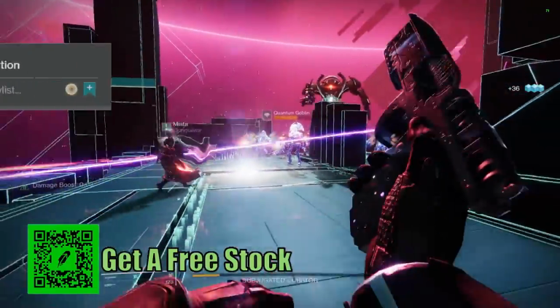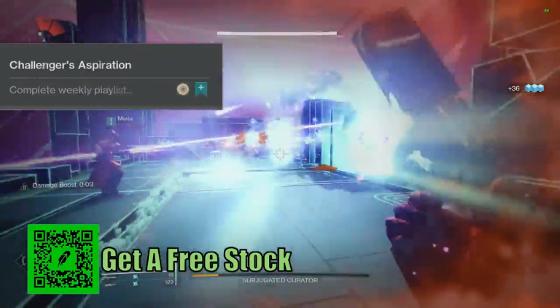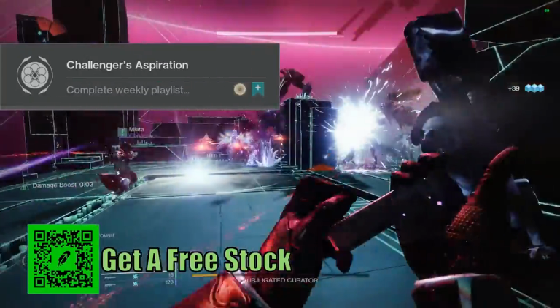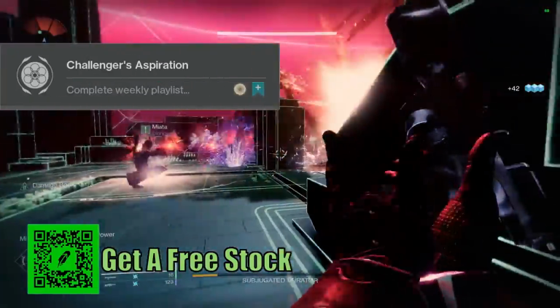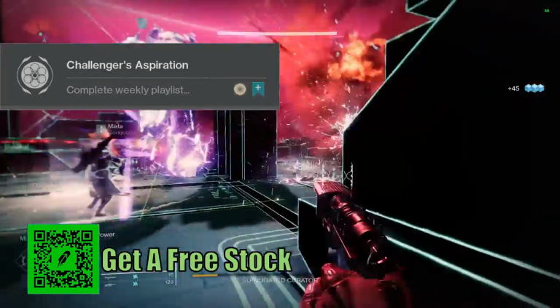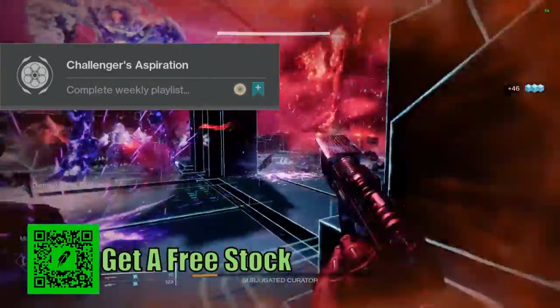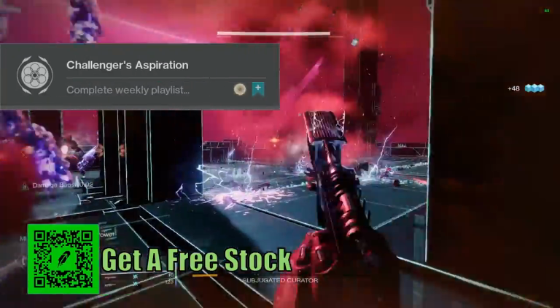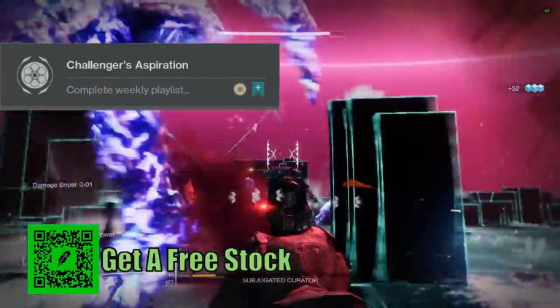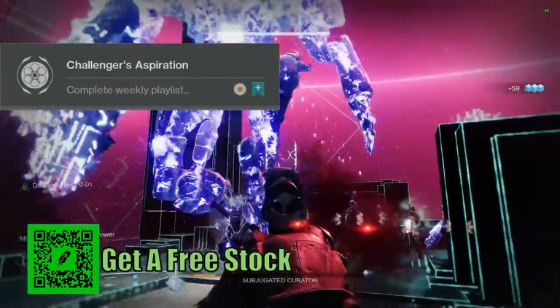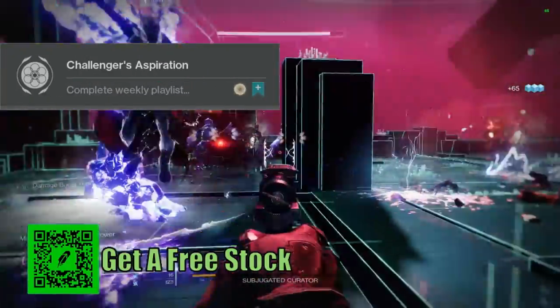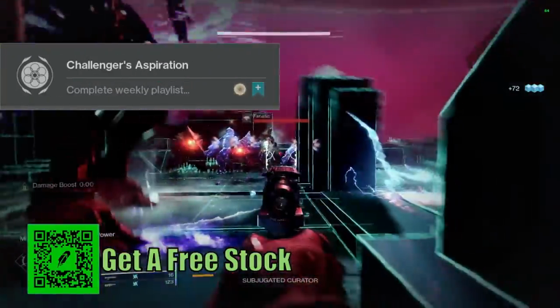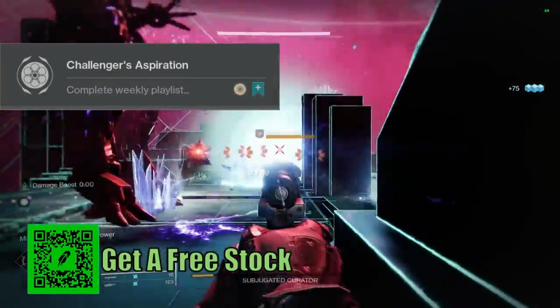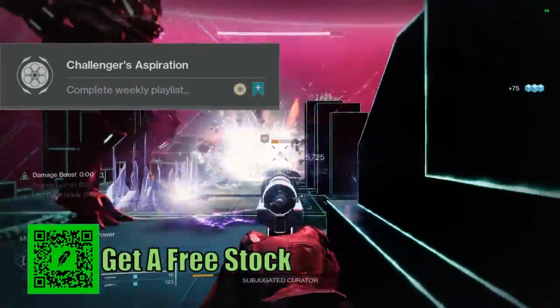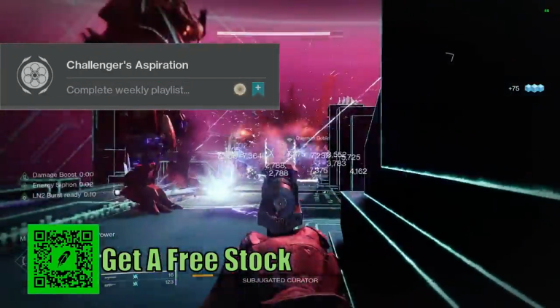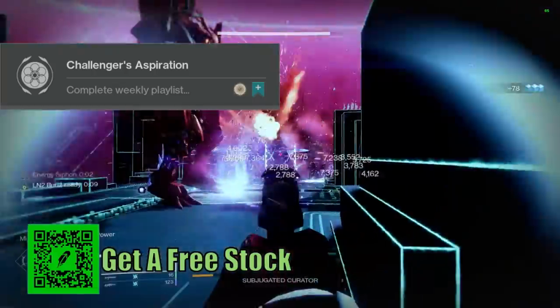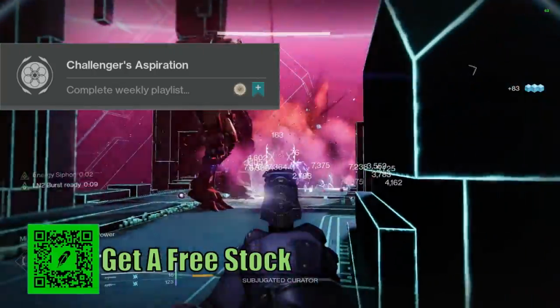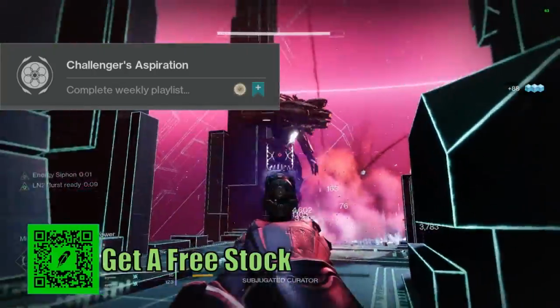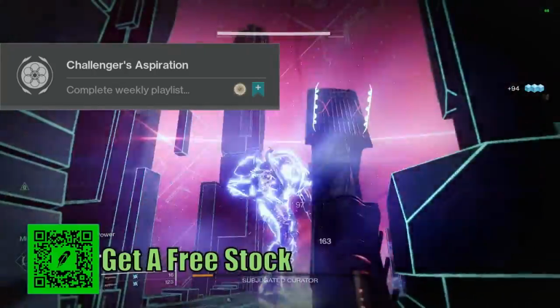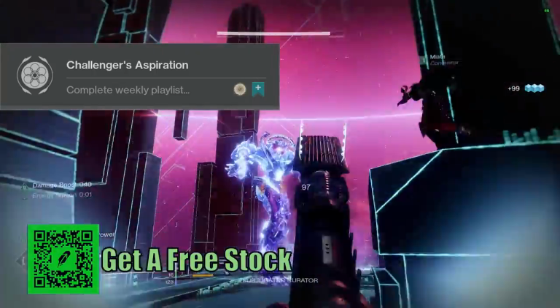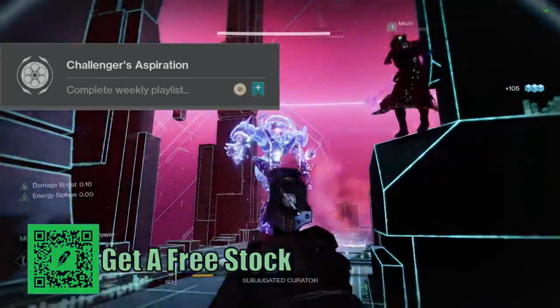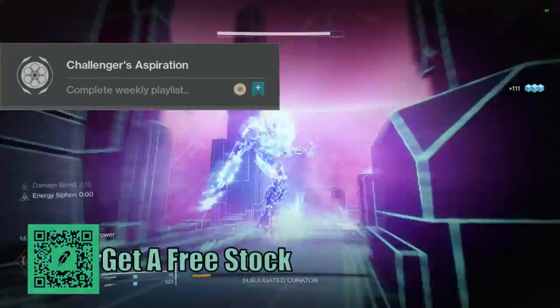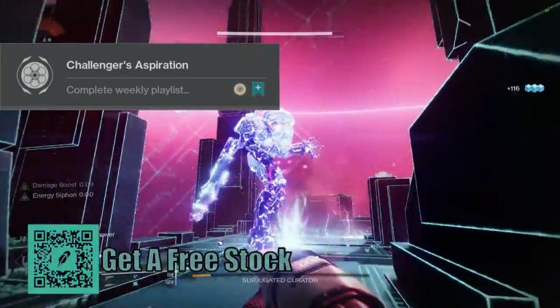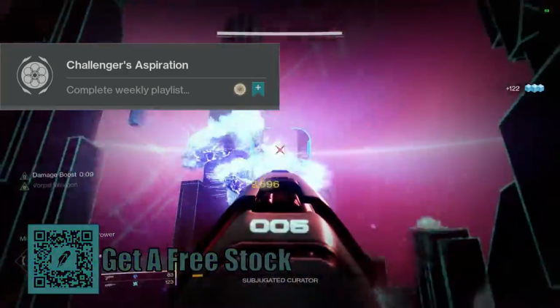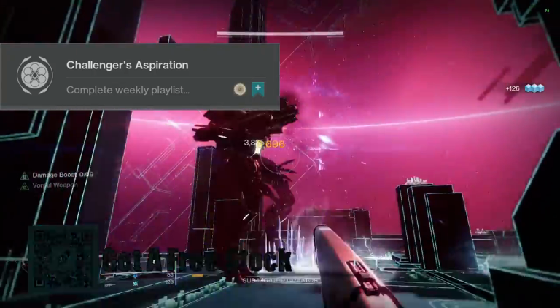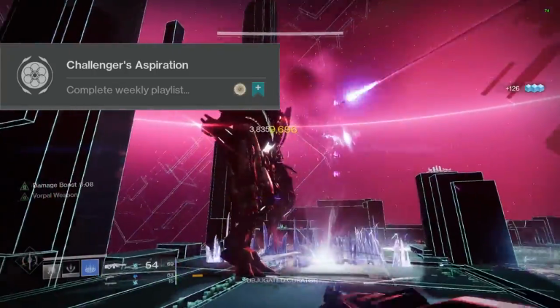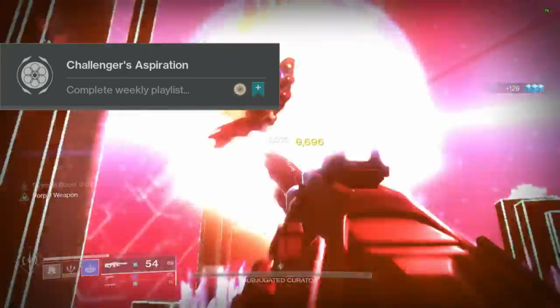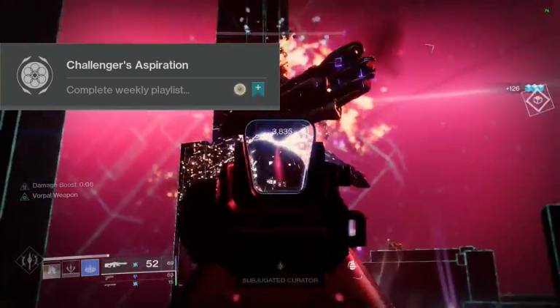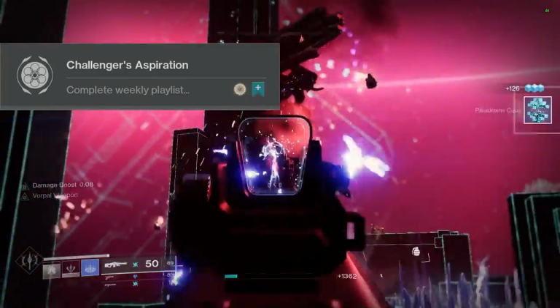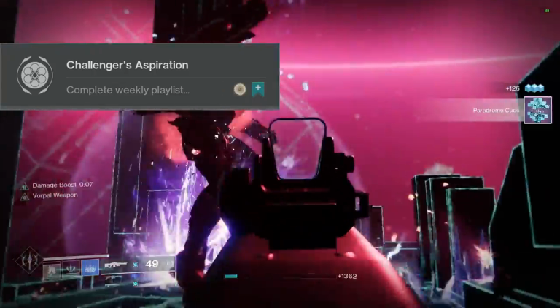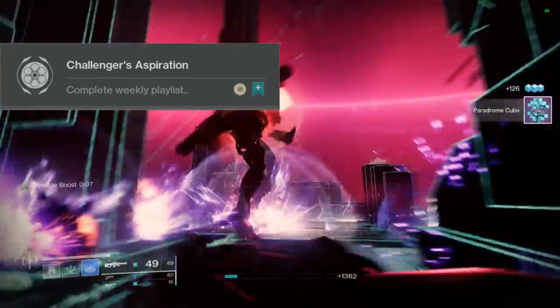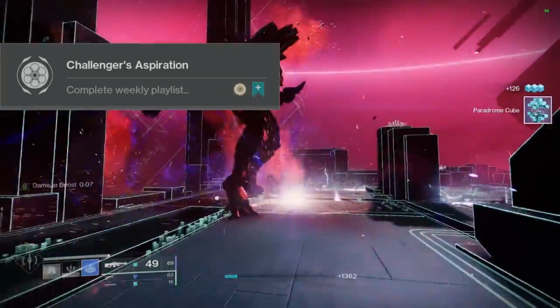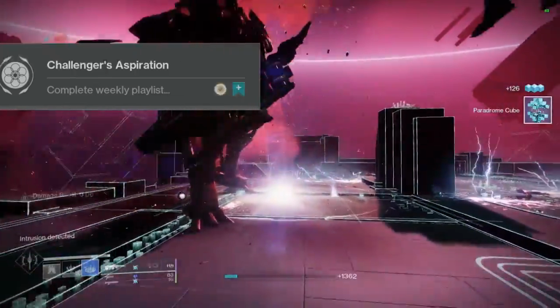At number 6 we have Challenger's Aspiration. Complete weekly playlist challenges — that's basically just doing the Zavala, Drifter, and Shaxx weekly things where you do the bounties.